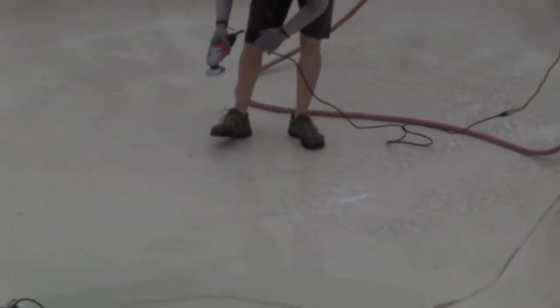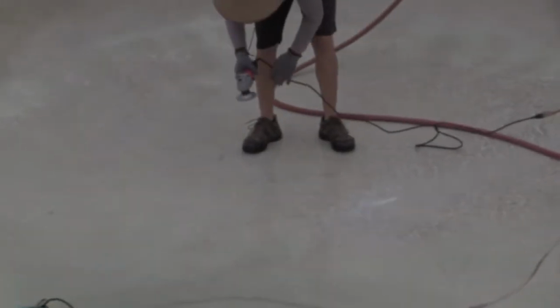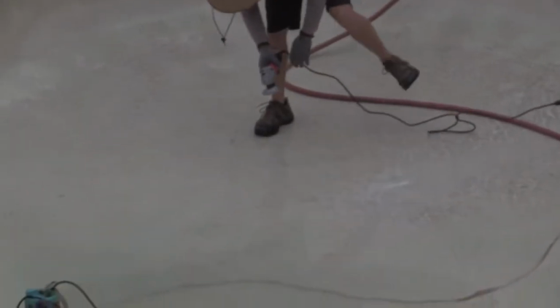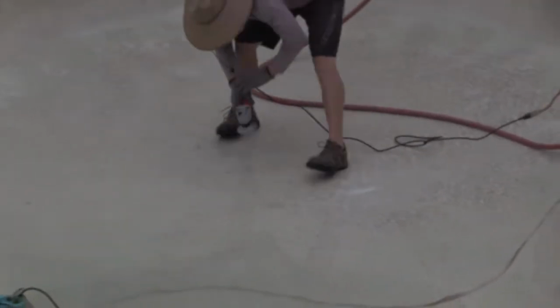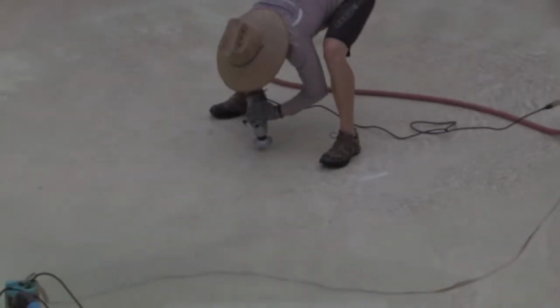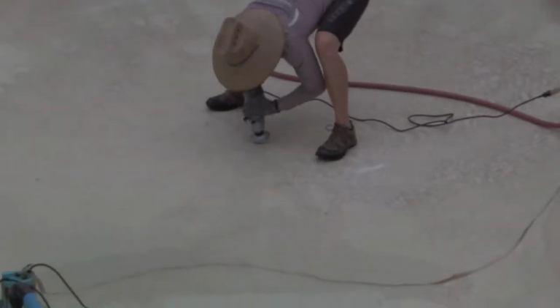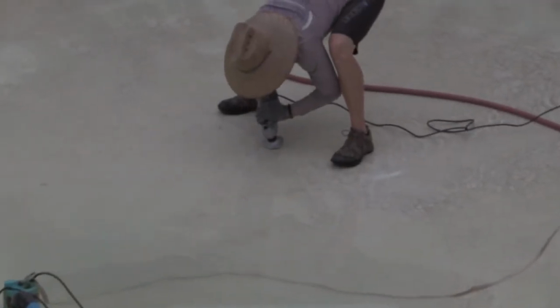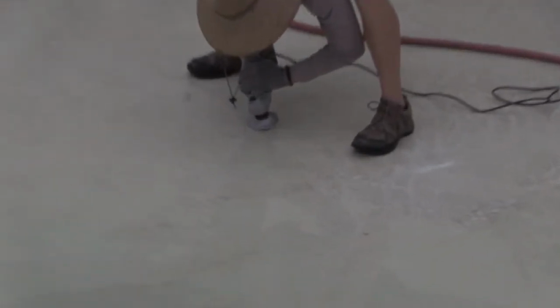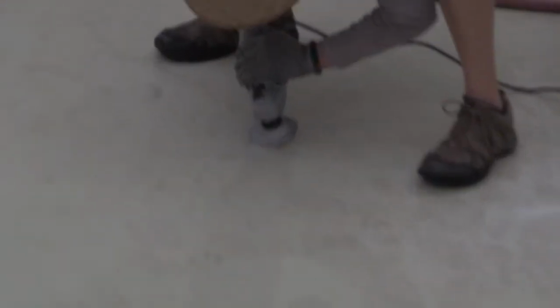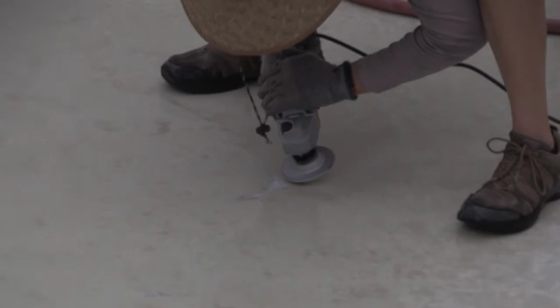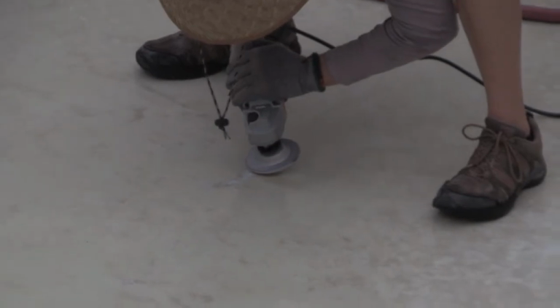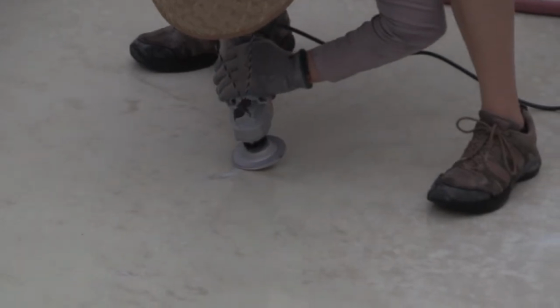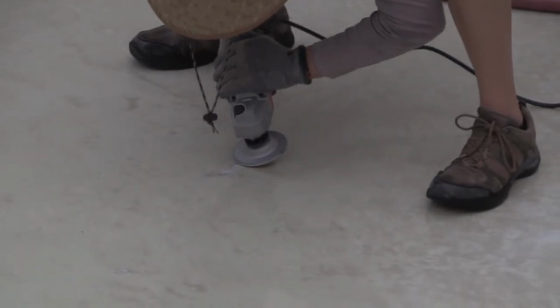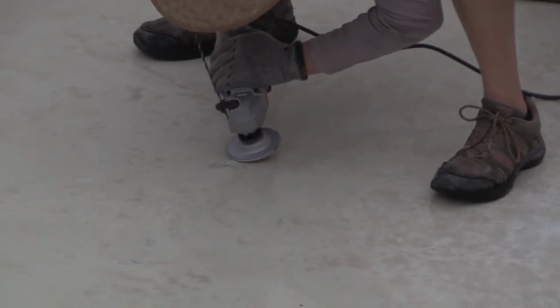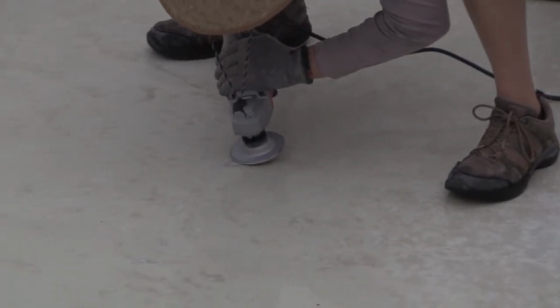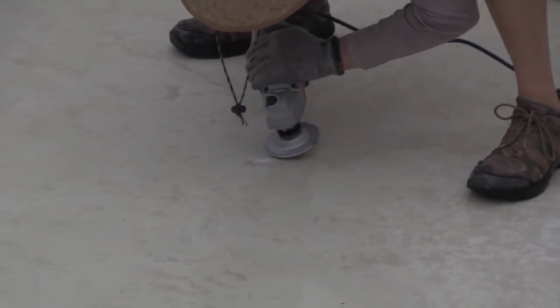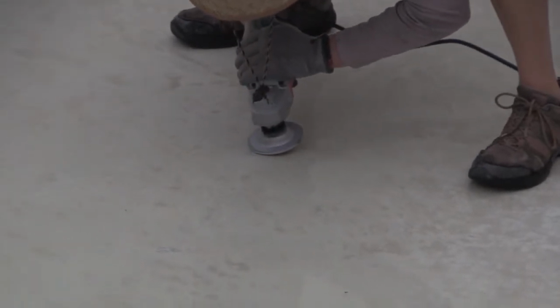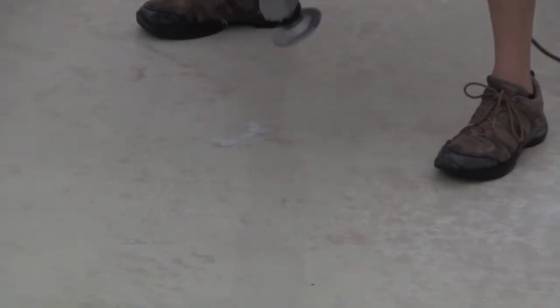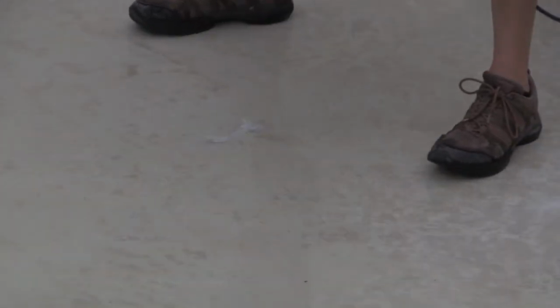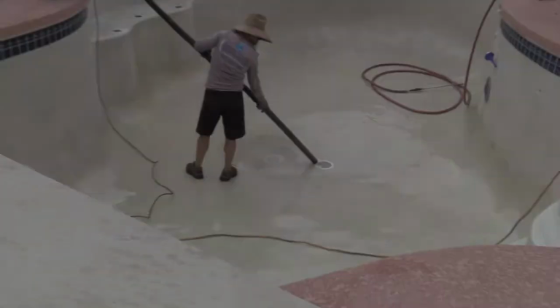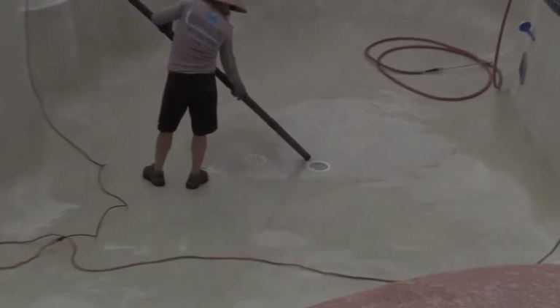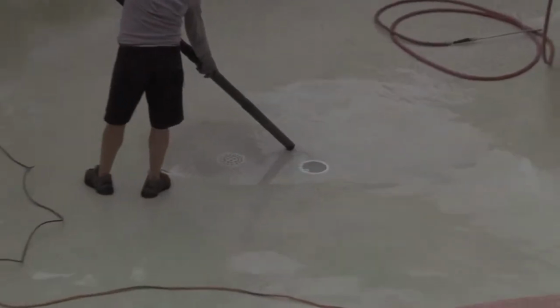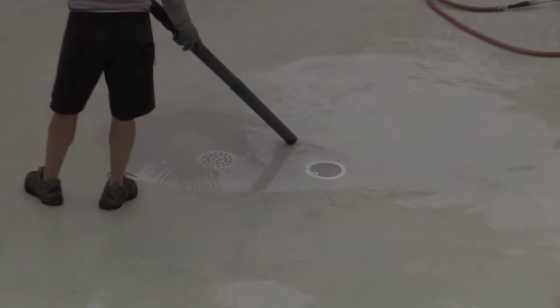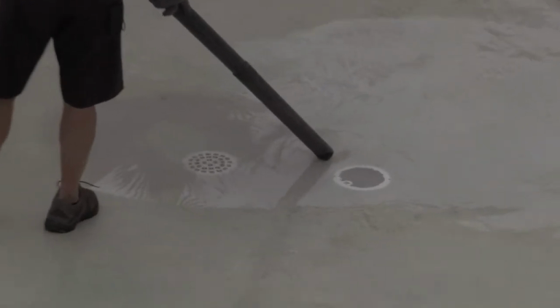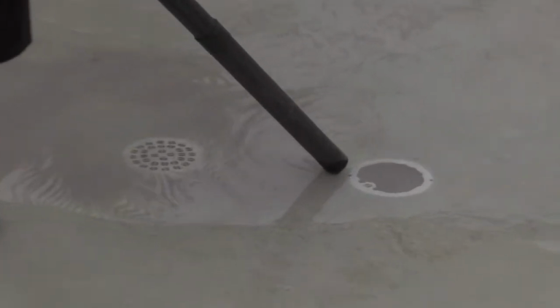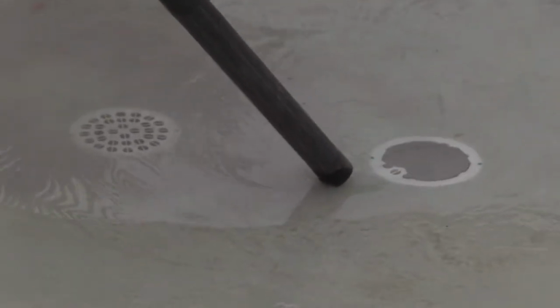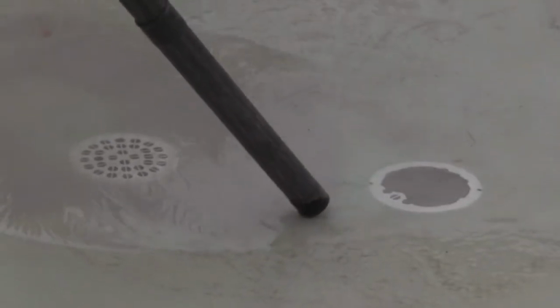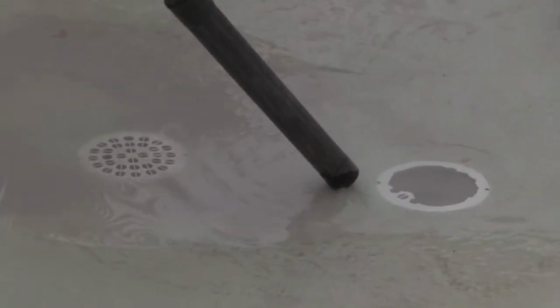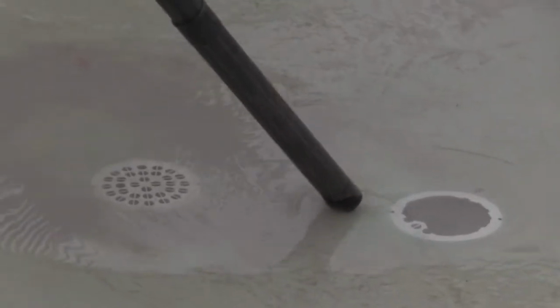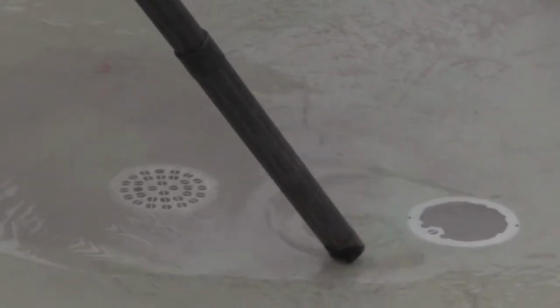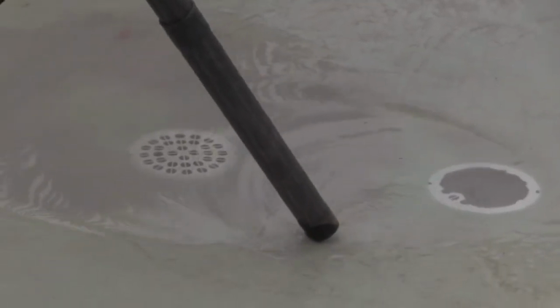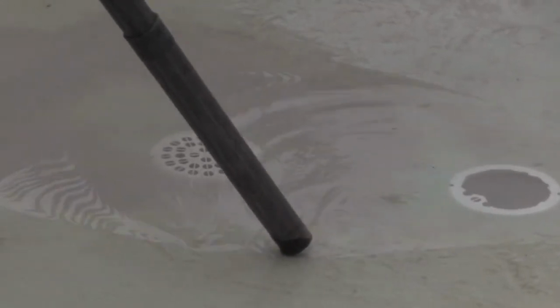Pools get calcium deposits at the bottom from hard water, and what he's doing is grinding them down because you can't stub your feet on them. Next, he's vacuuming up the extra water and the dirt that came off the sides.